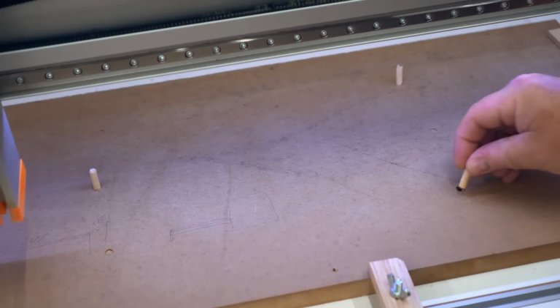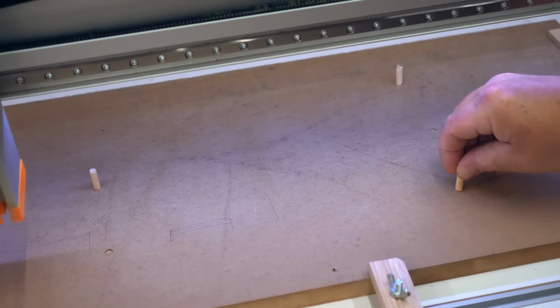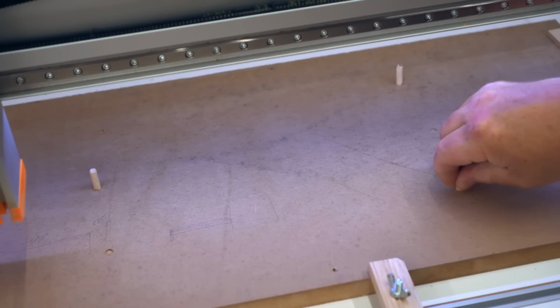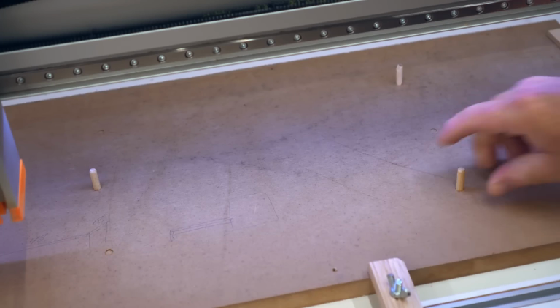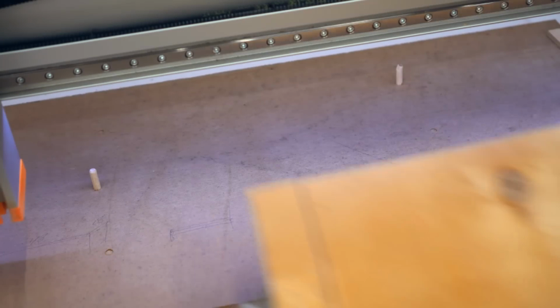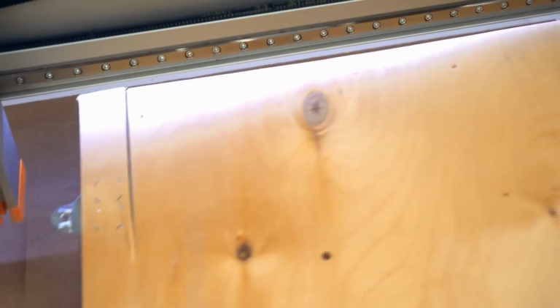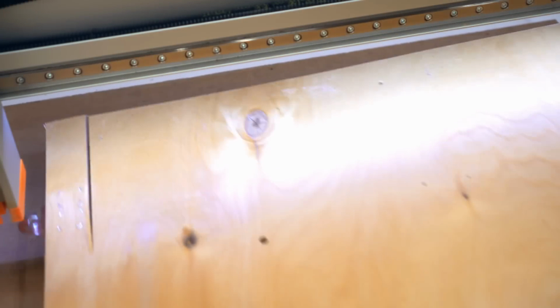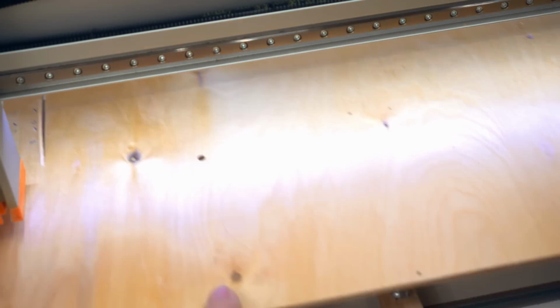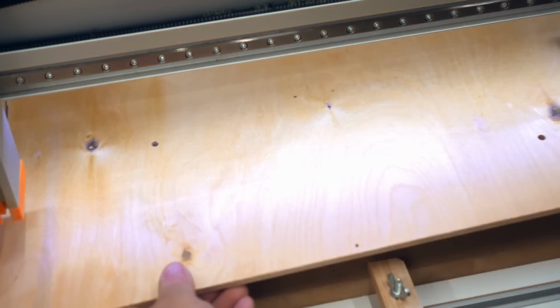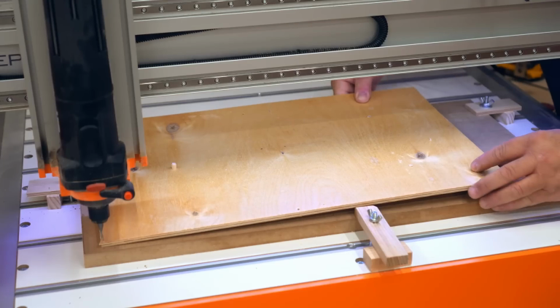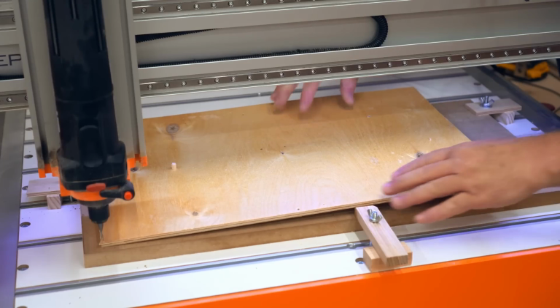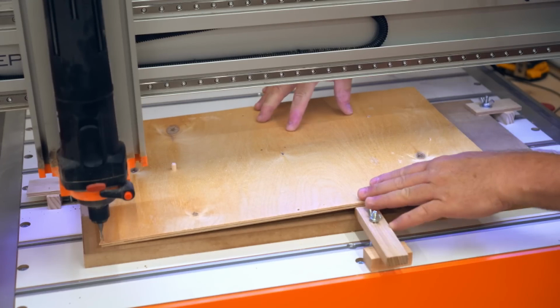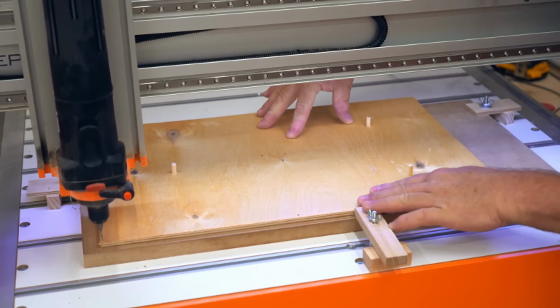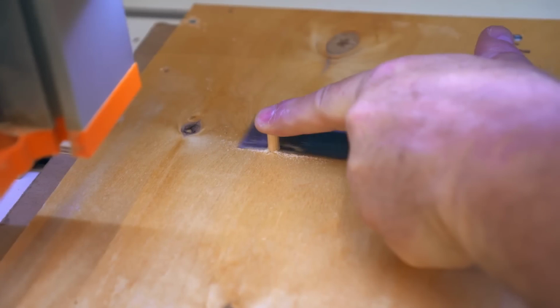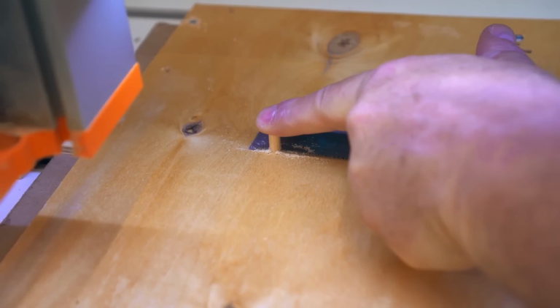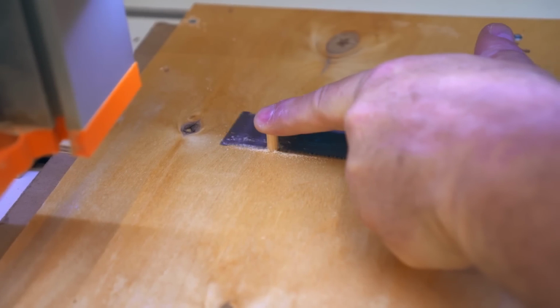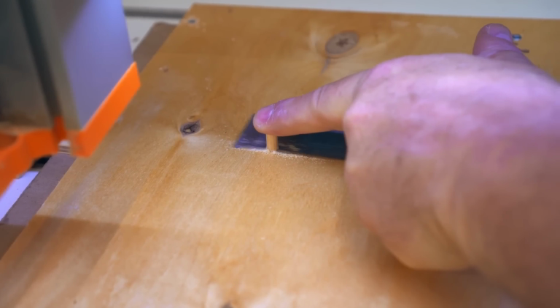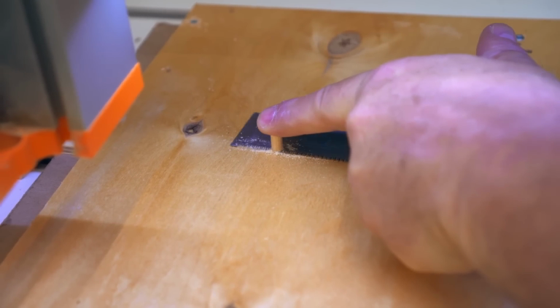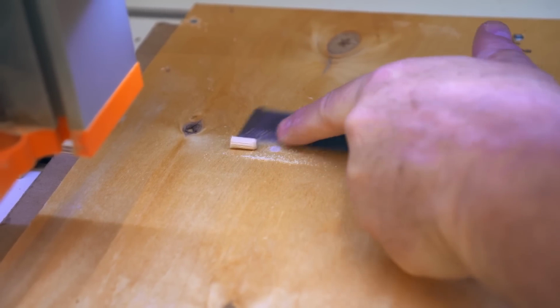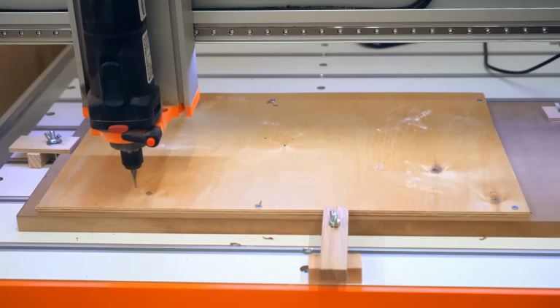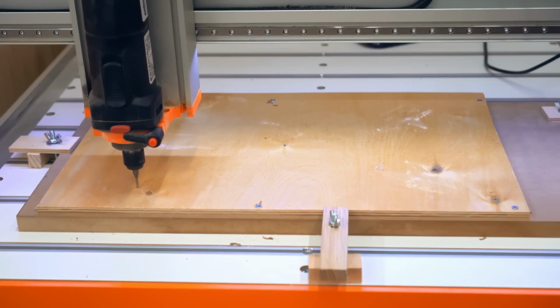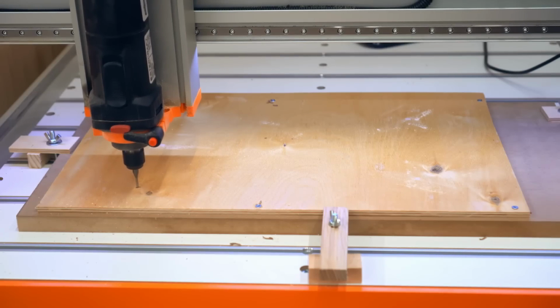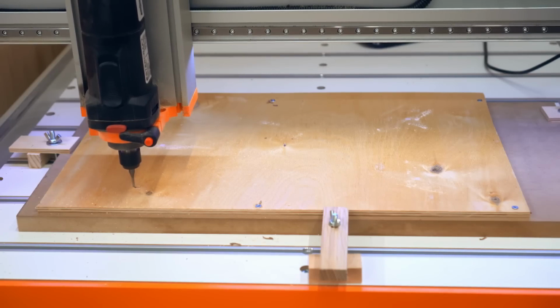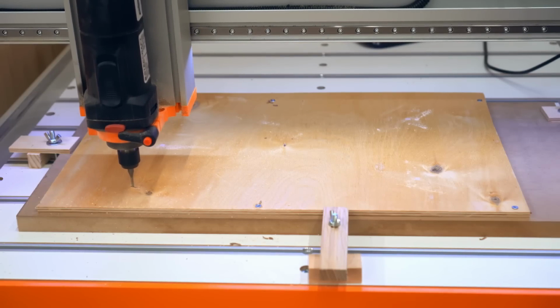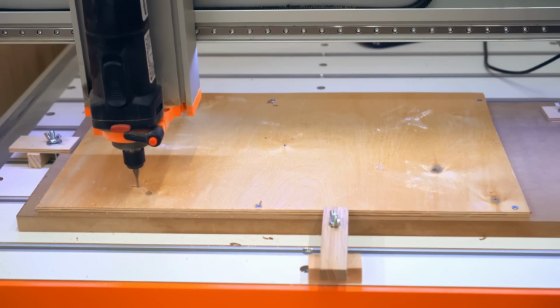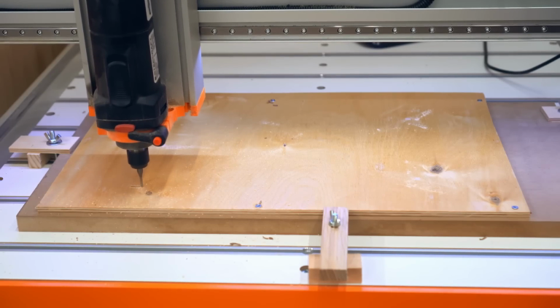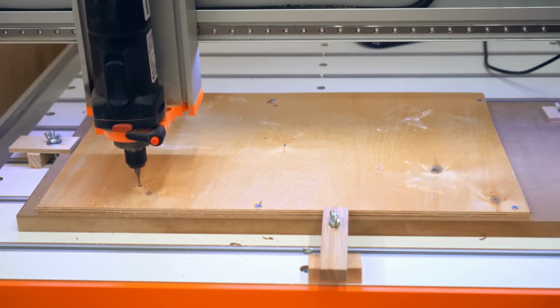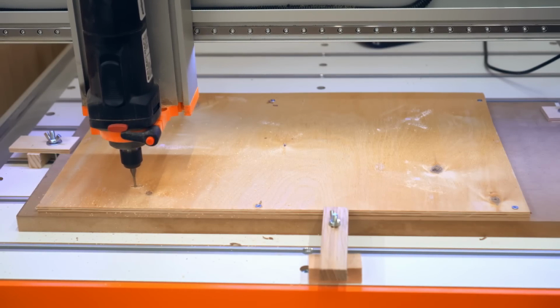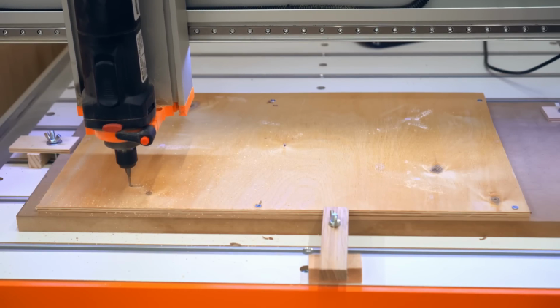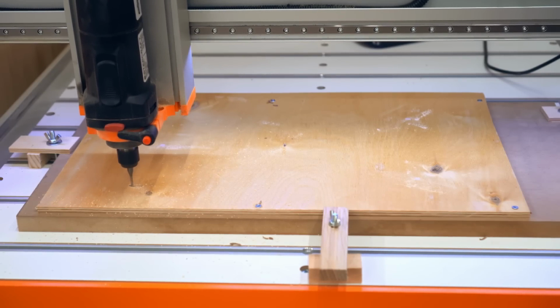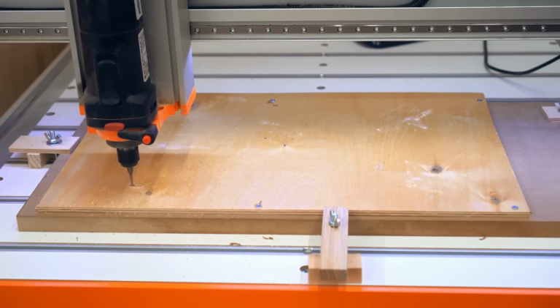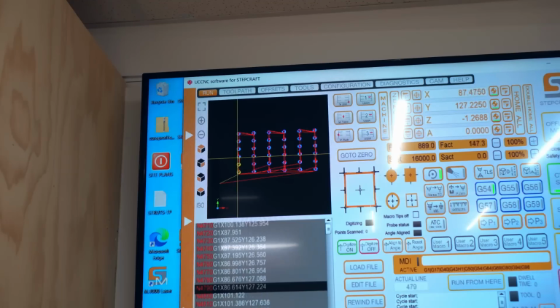This is my first time doing a double-sided part and not everything went as smoothly as I'm showing it here. I talk about that a little bit more in the website build article — the link is in the description.